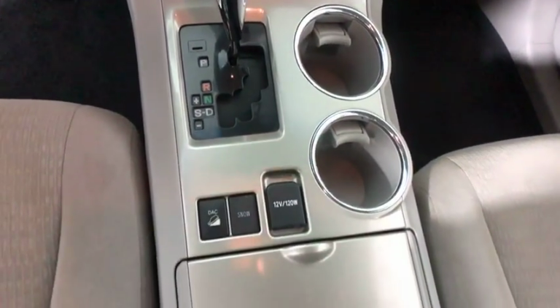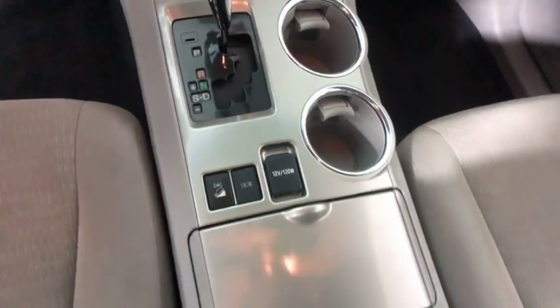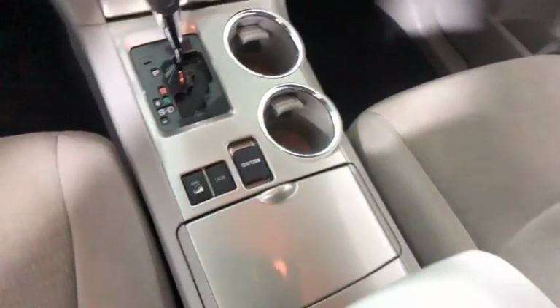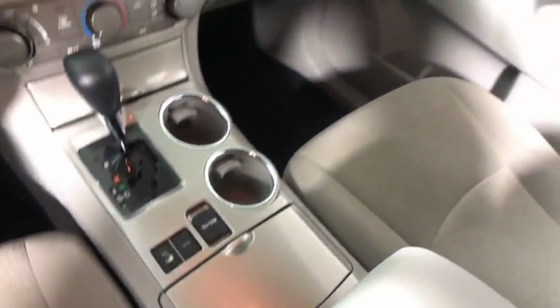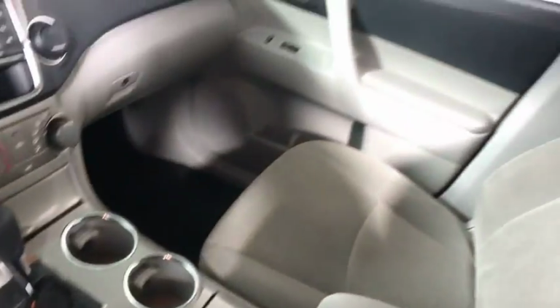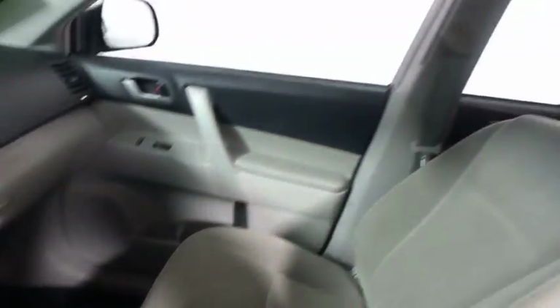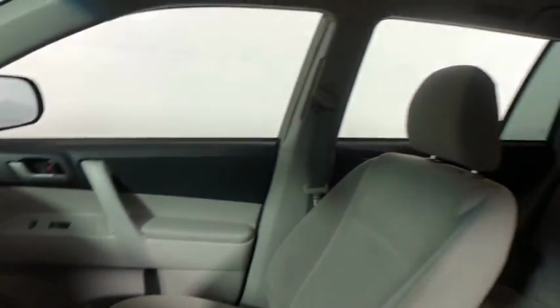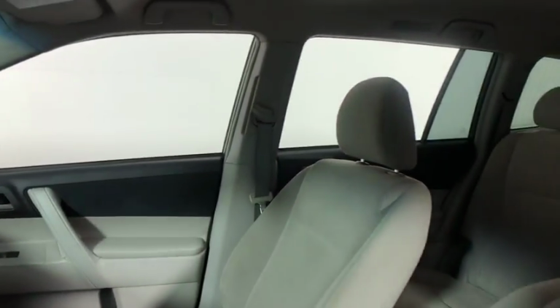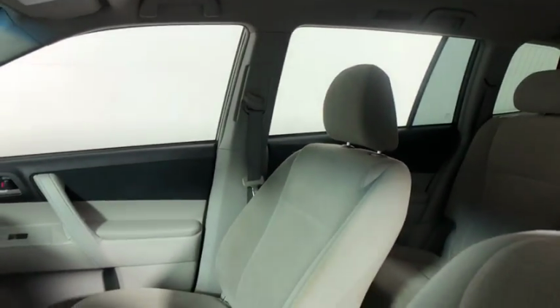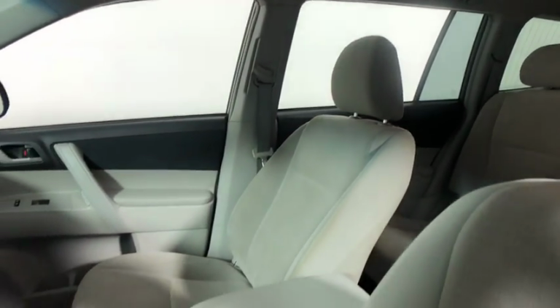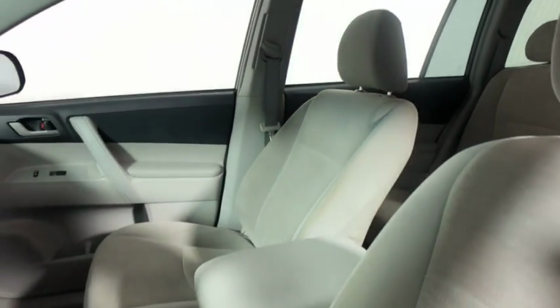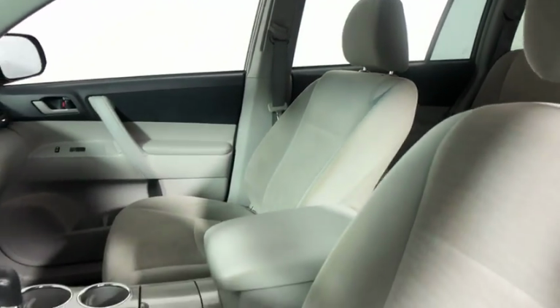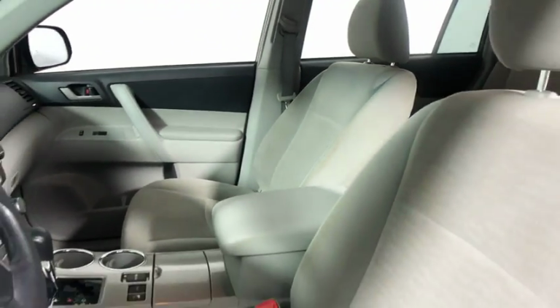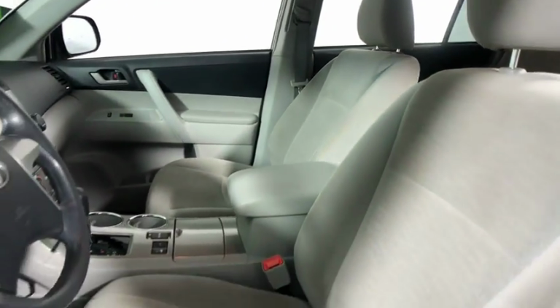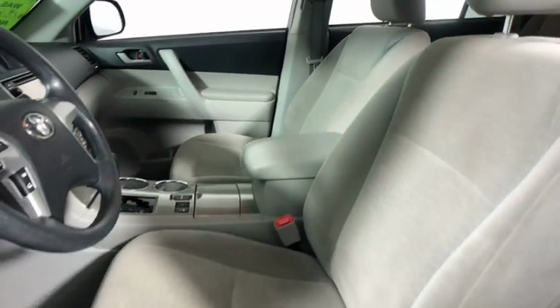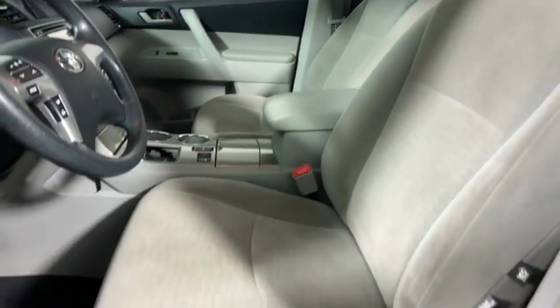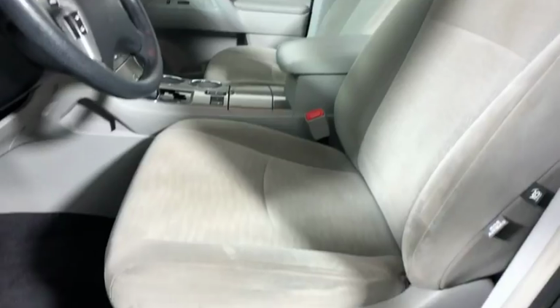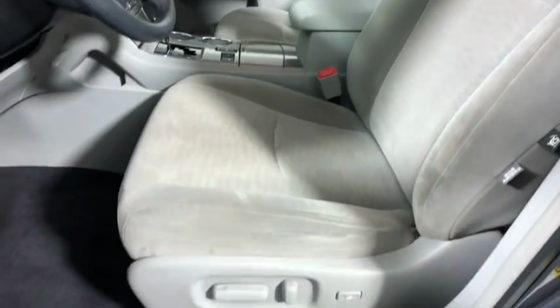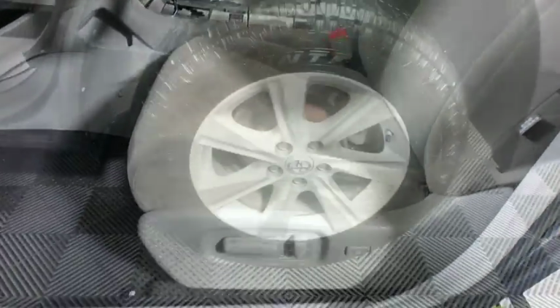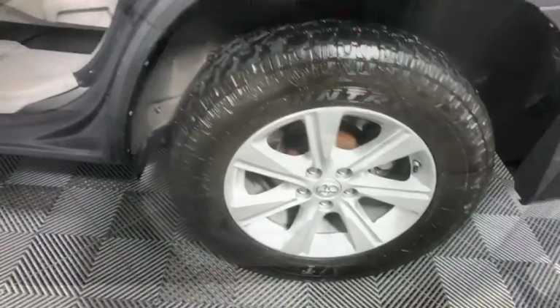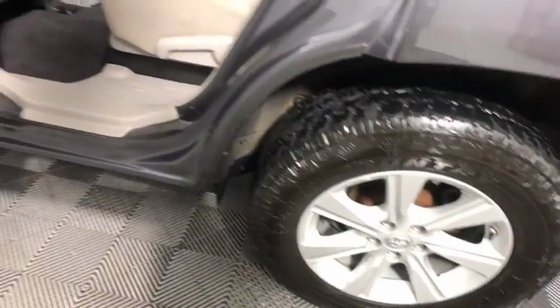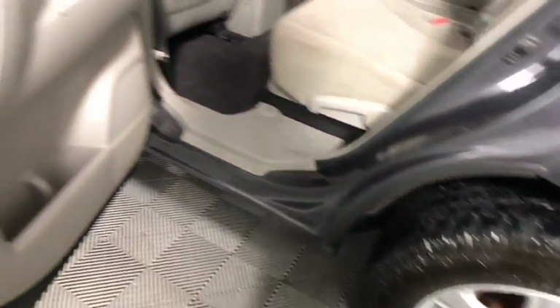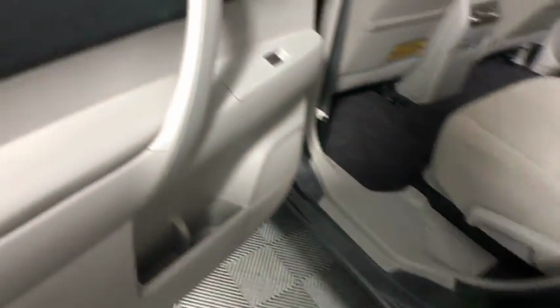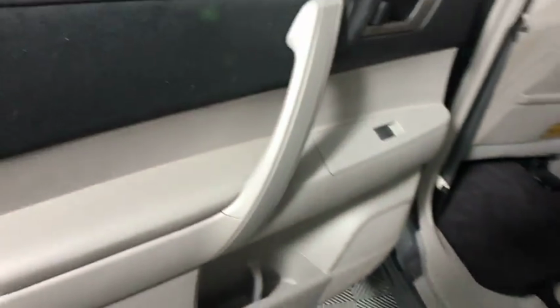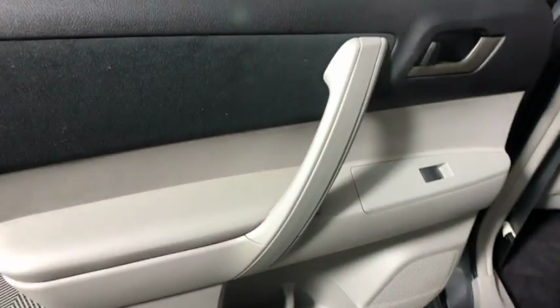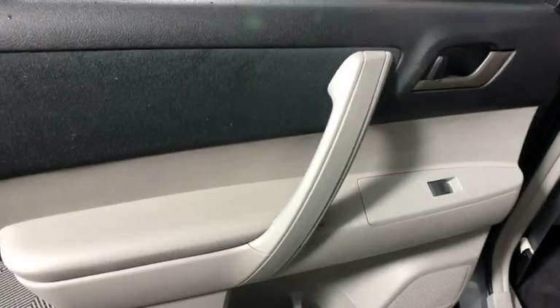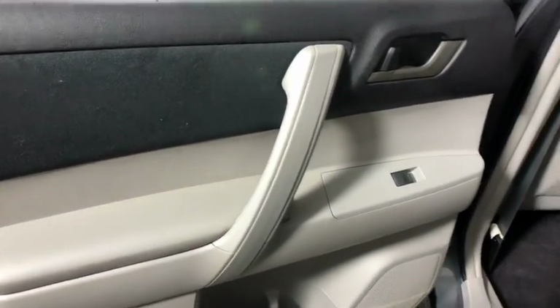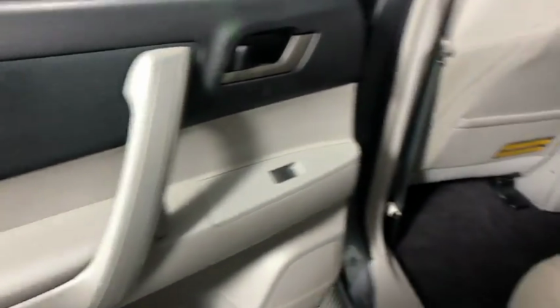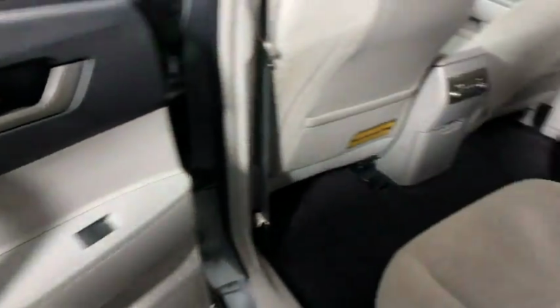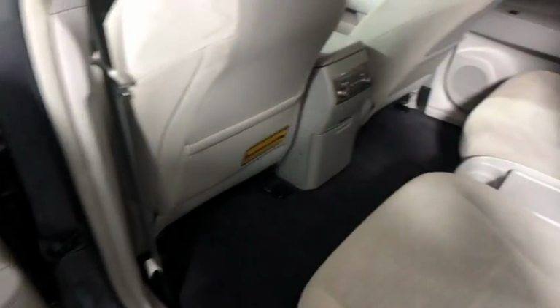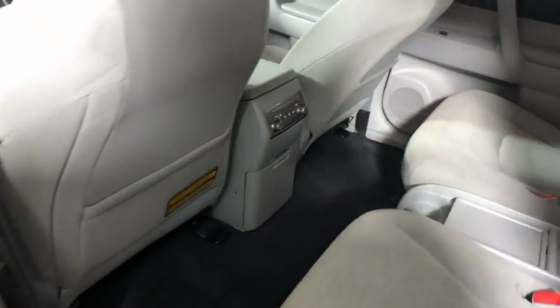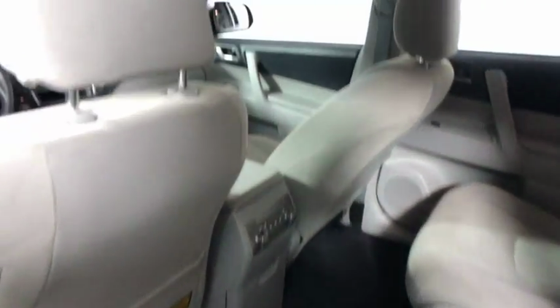Here are some of this vehicle's great options: backup camera, traction control, dual airbags, power steering, one owner, alloy wheels, four-wheel disc brakes, fog lamps, power windows, electronic stability control.